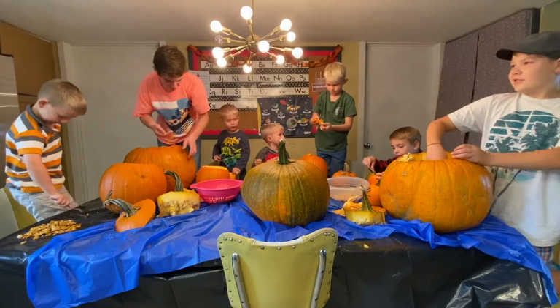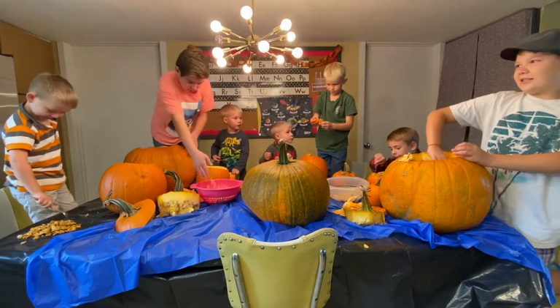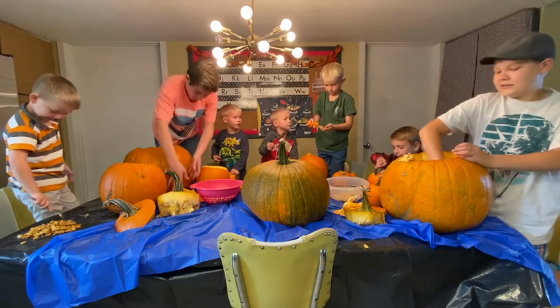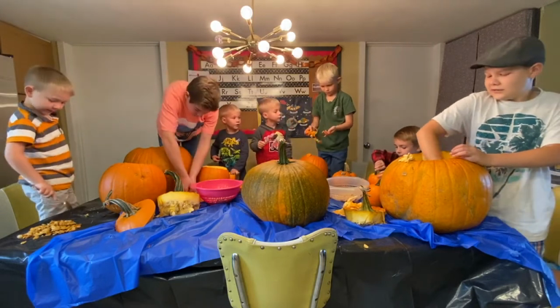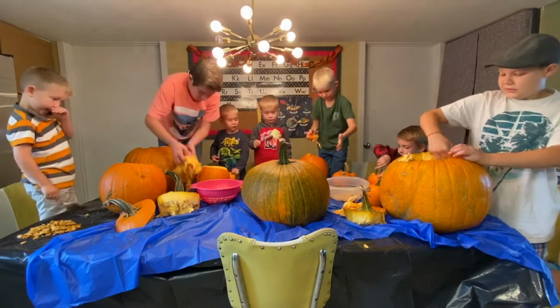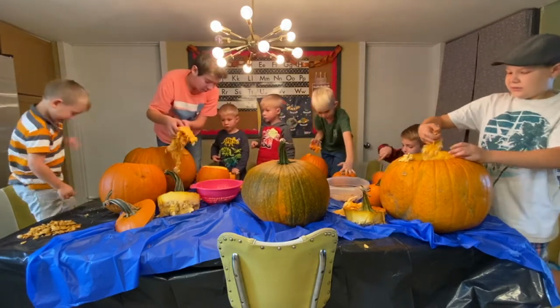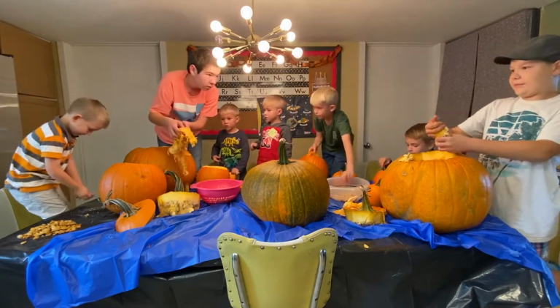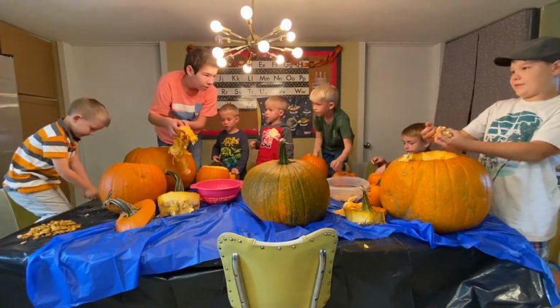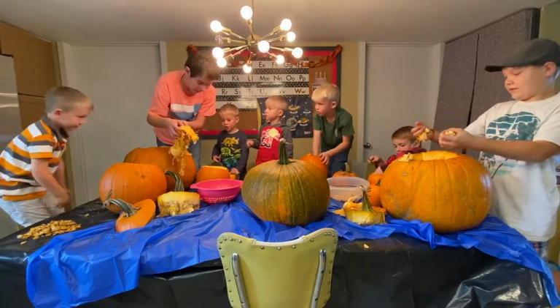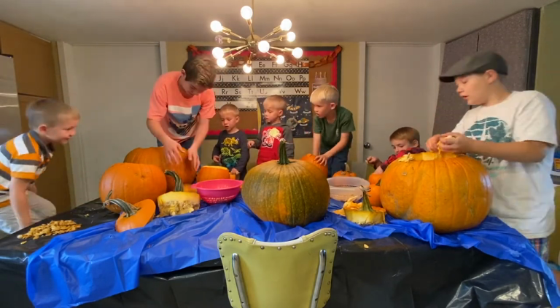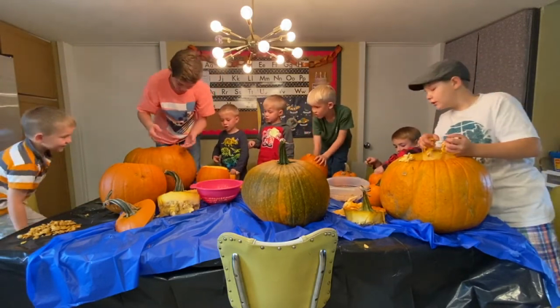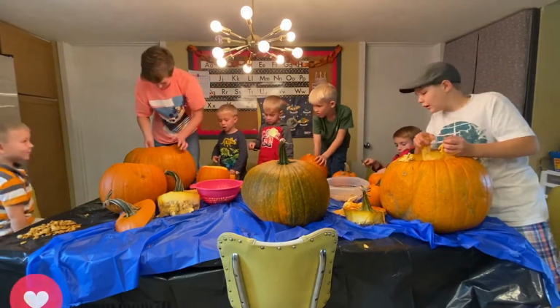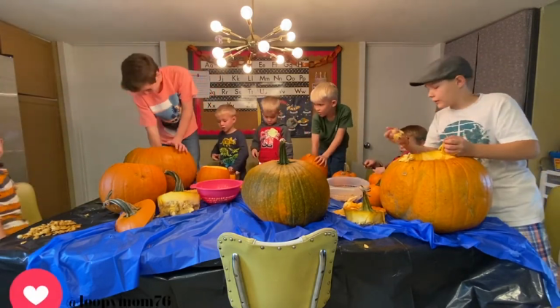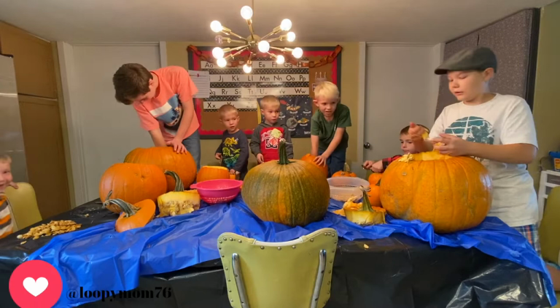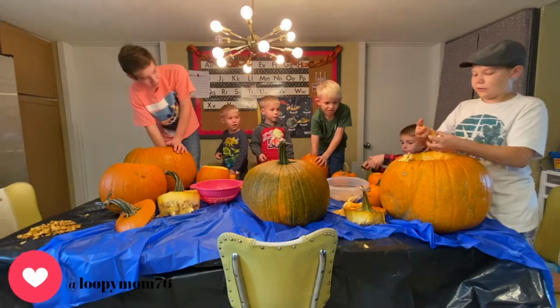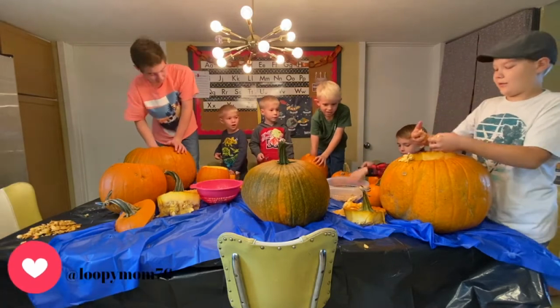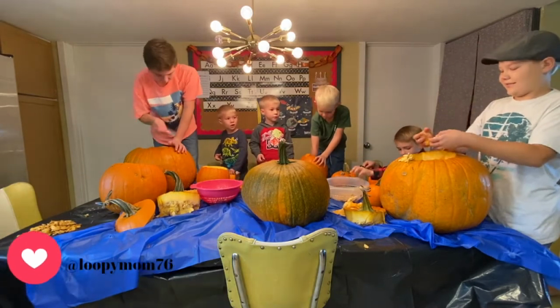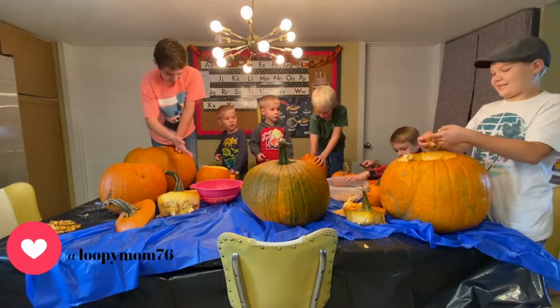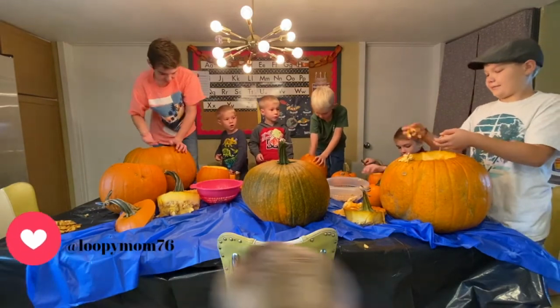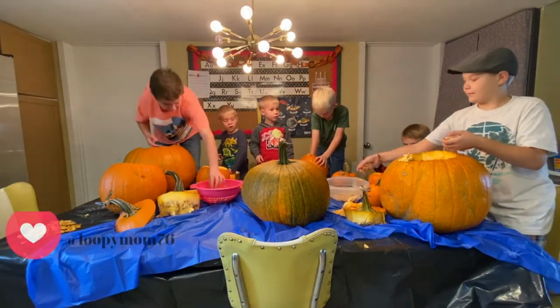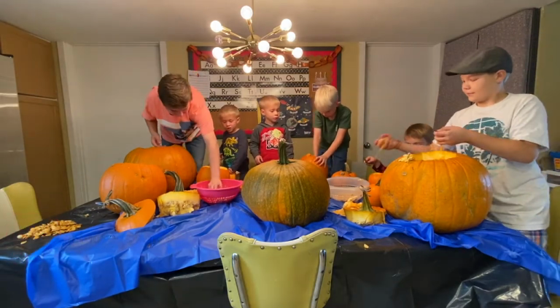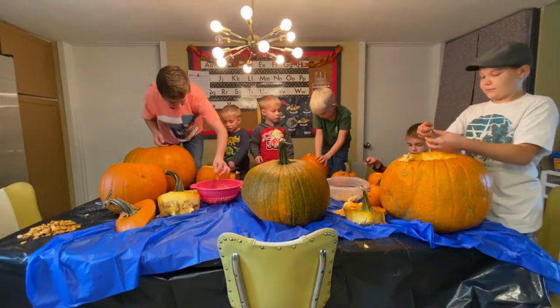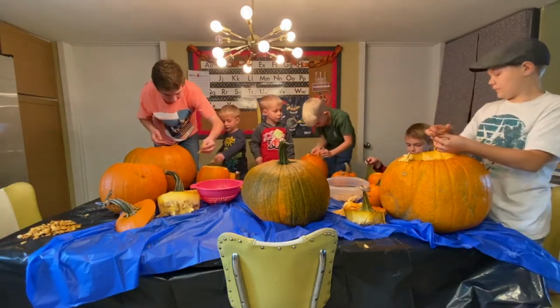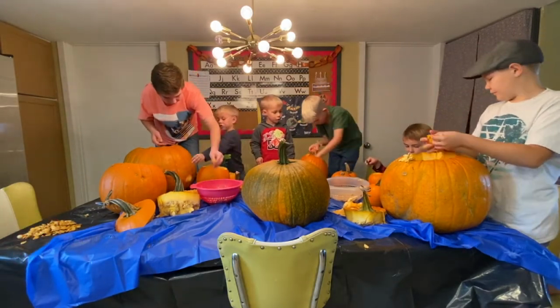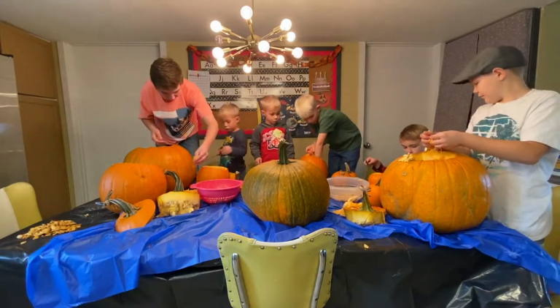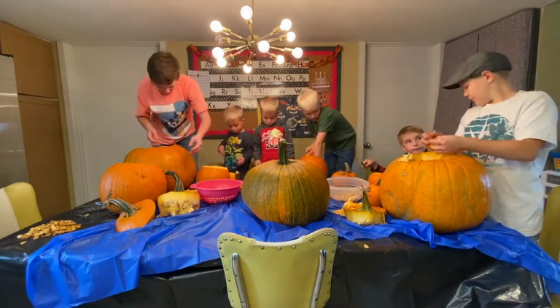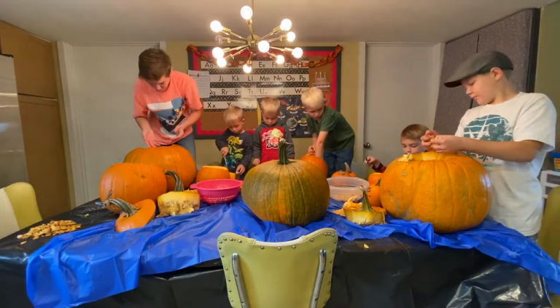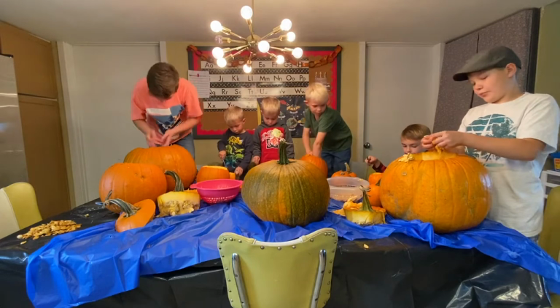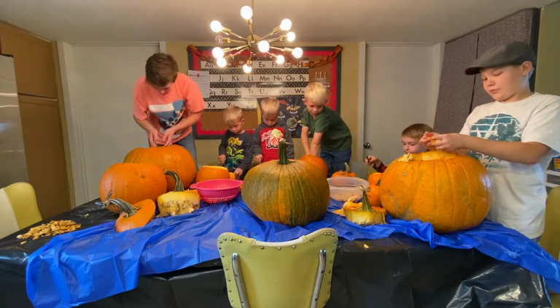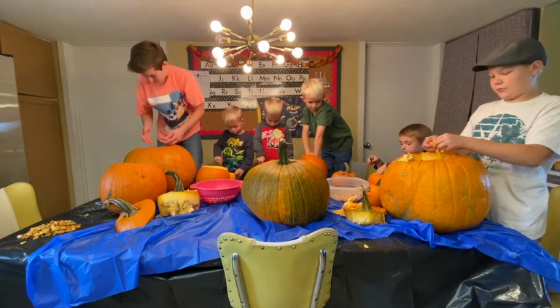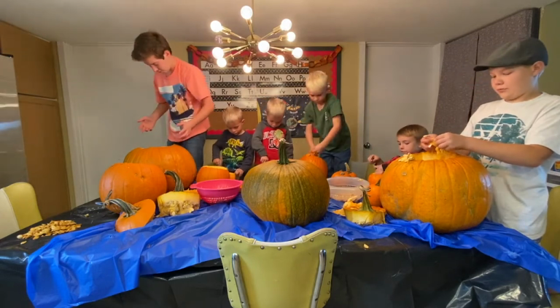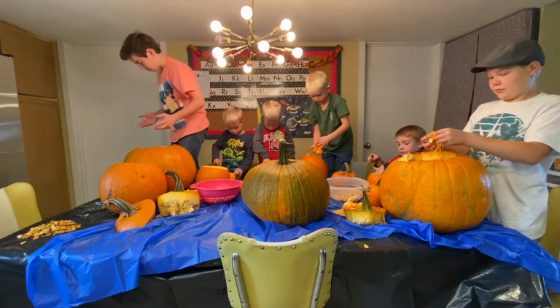Do you want to see mine? Oh, that's the heart. Here's my heart — shaped as a heart. Okay, mine's empty.